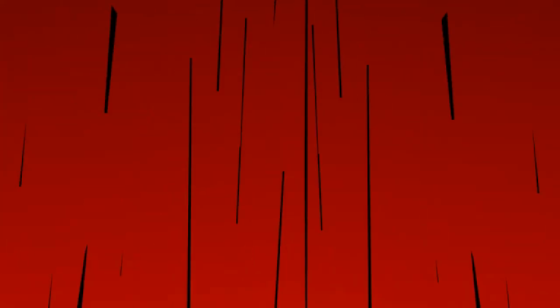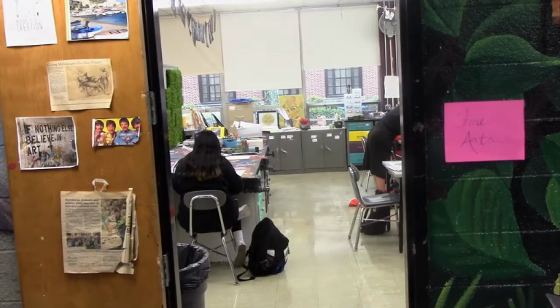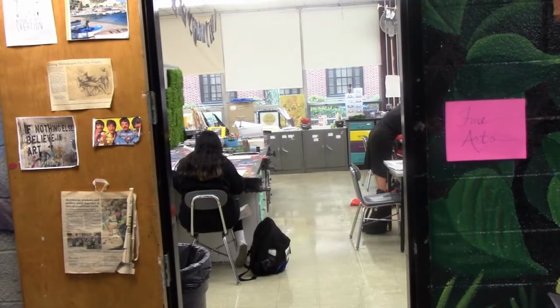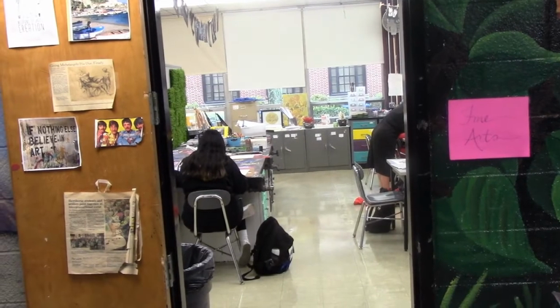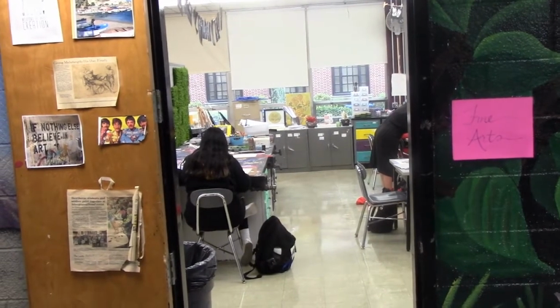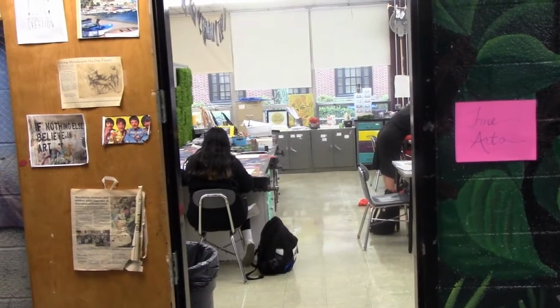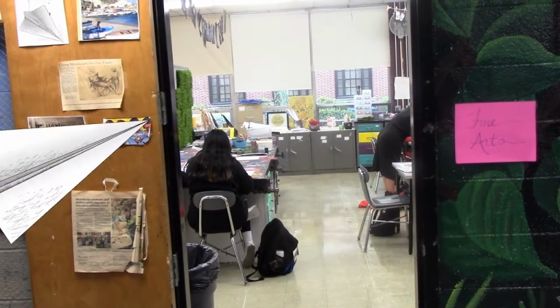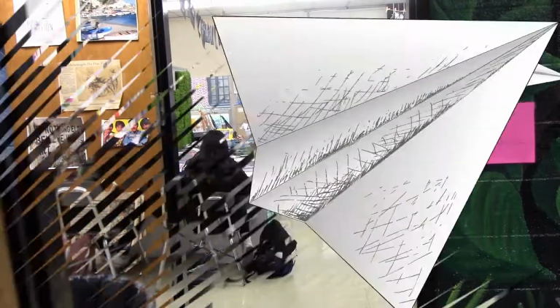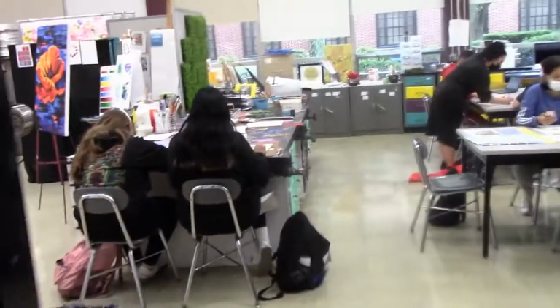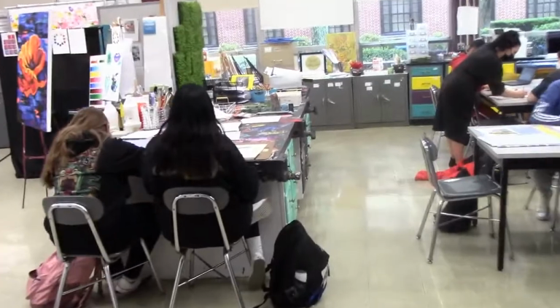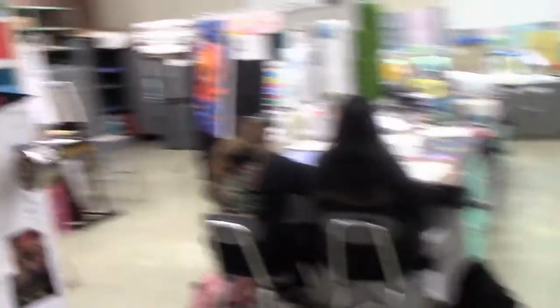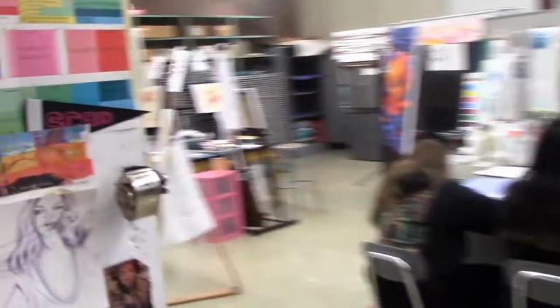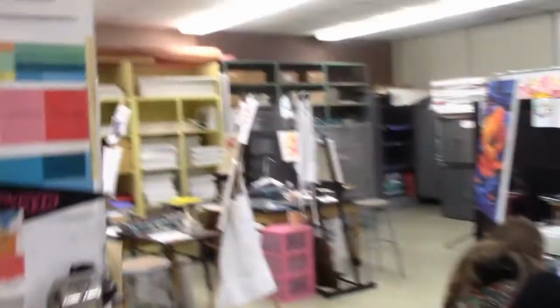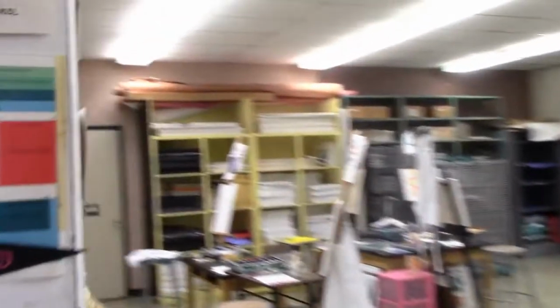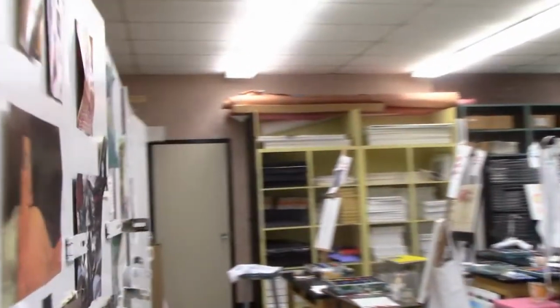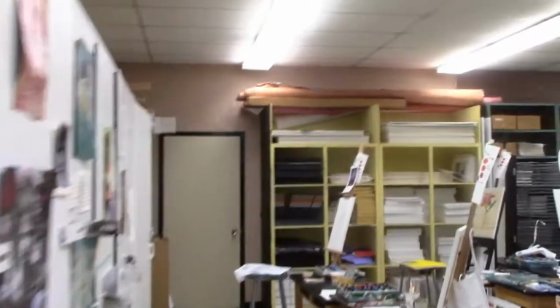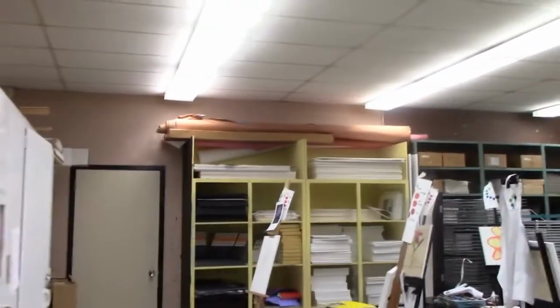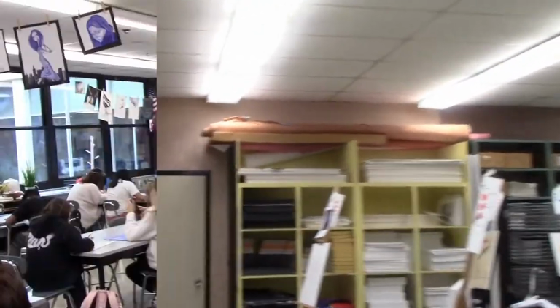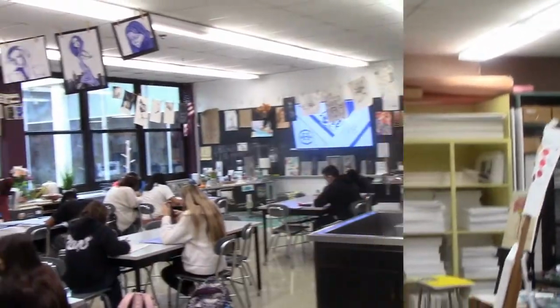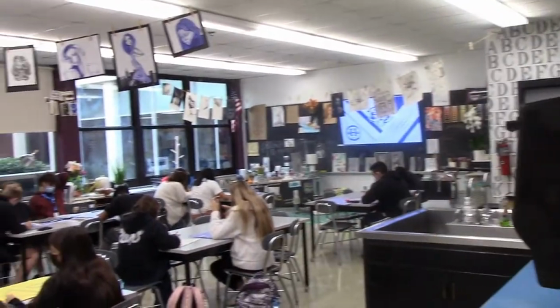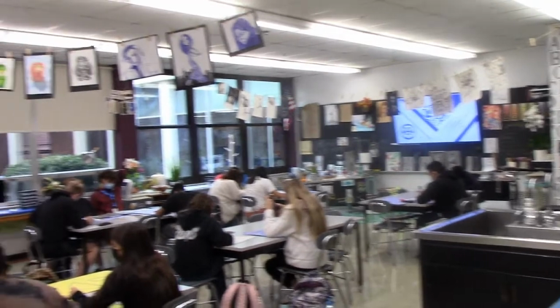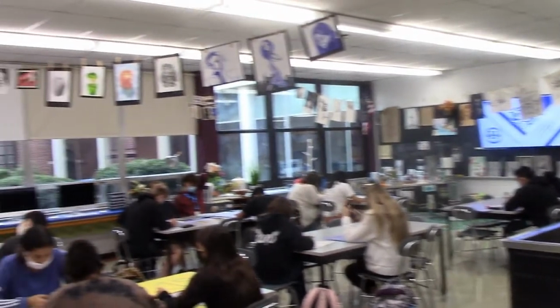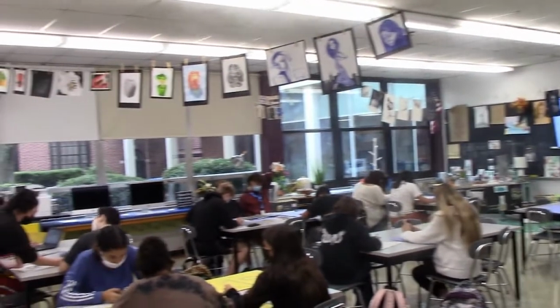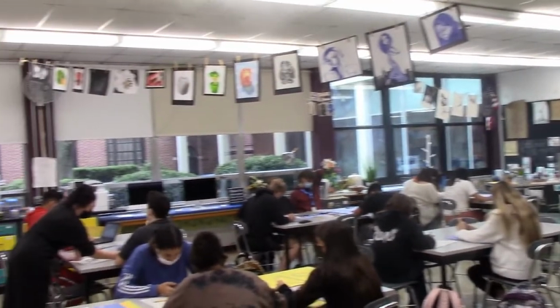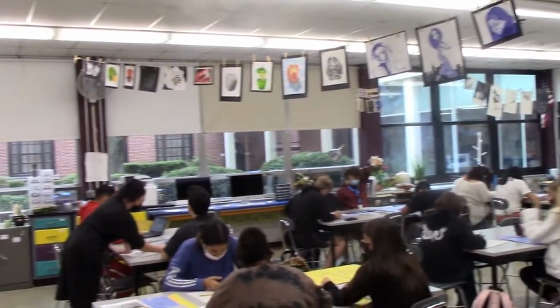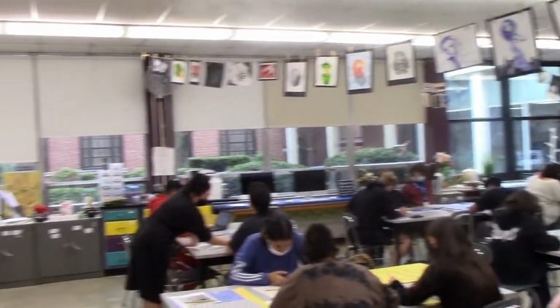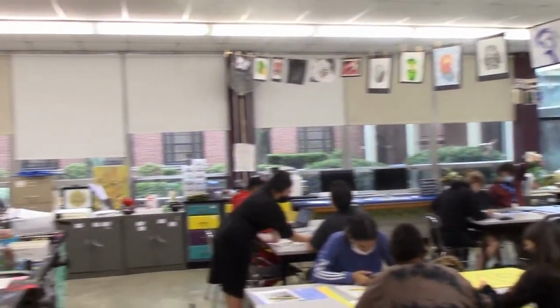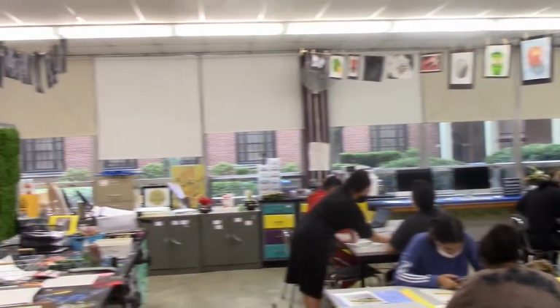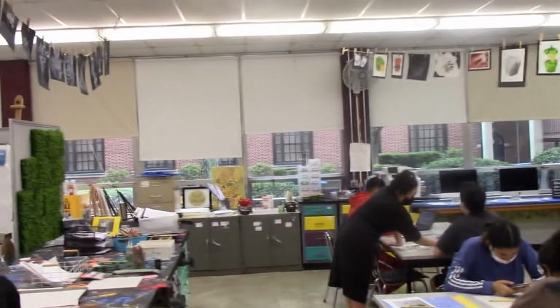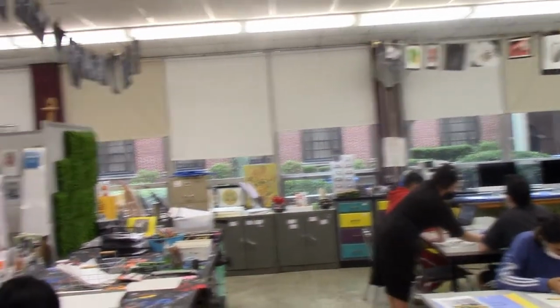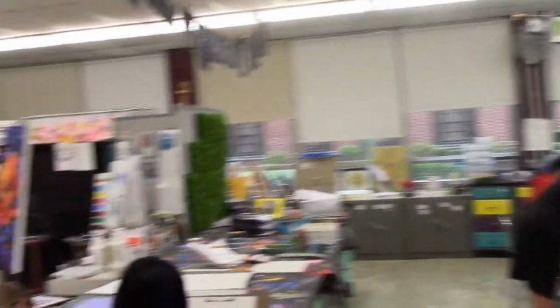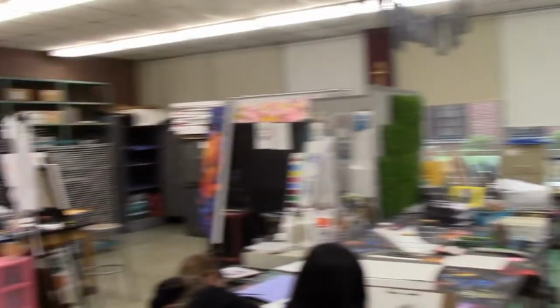Welcome to the Hawthorne High School Art Group. This is where all of the art that is made in this school is finished and produced. Here you can see the entire room where all the kids are working hard at their art projects.